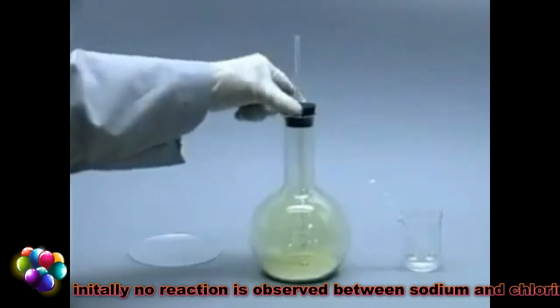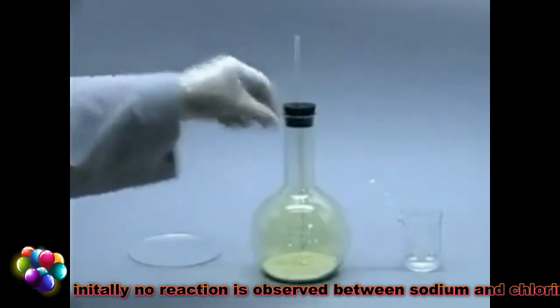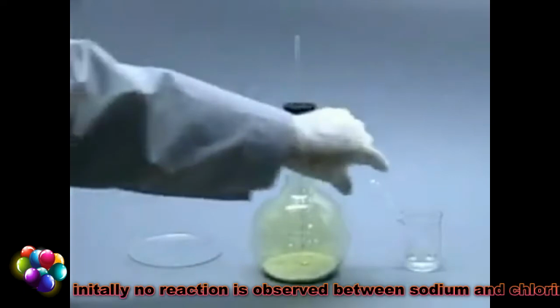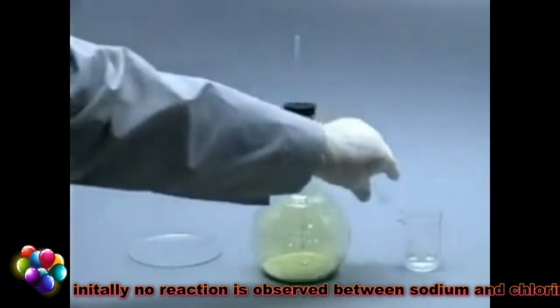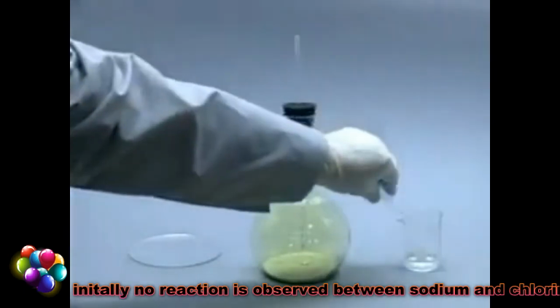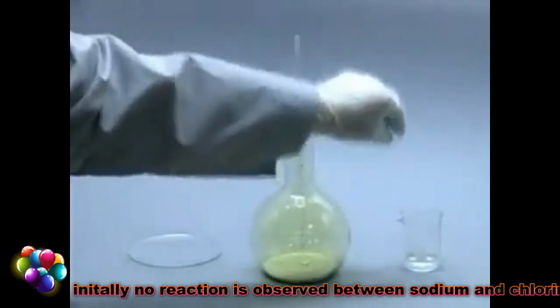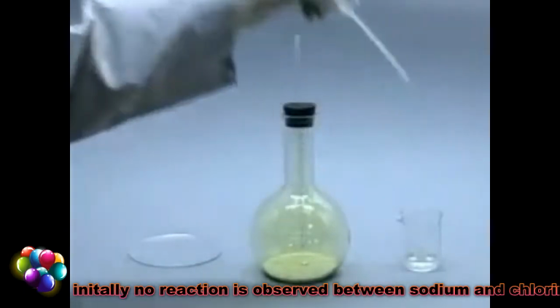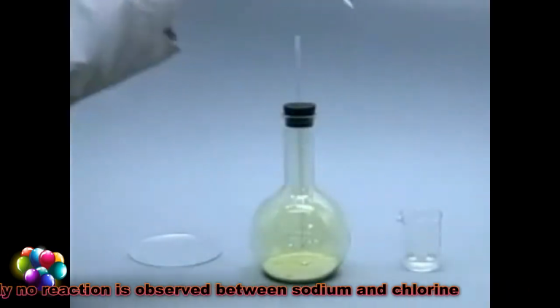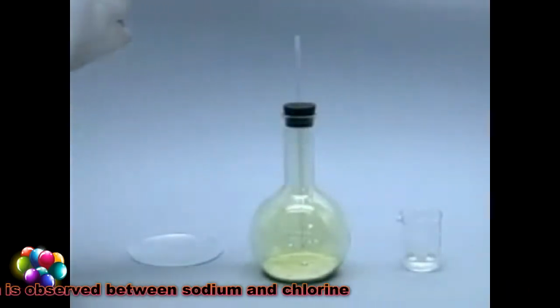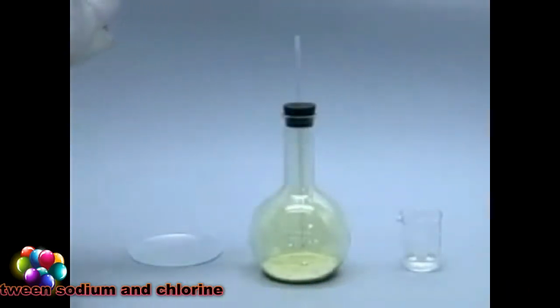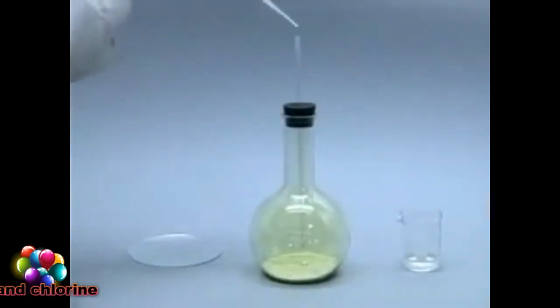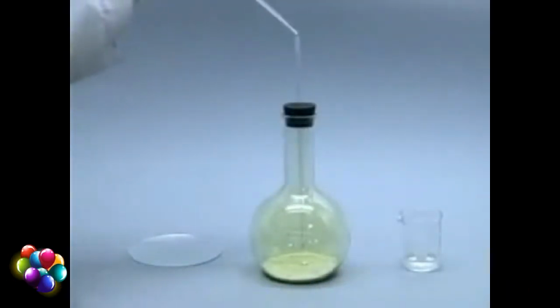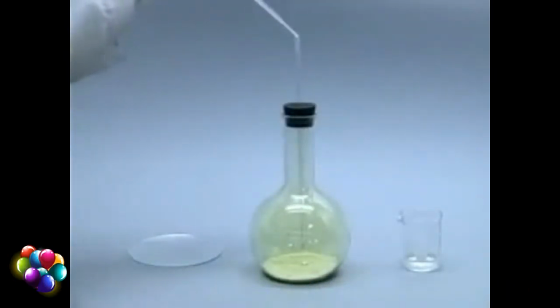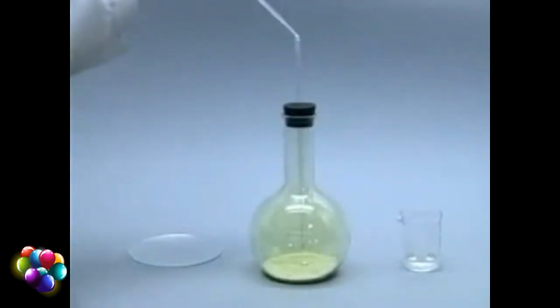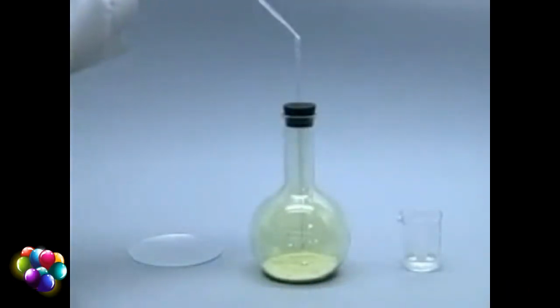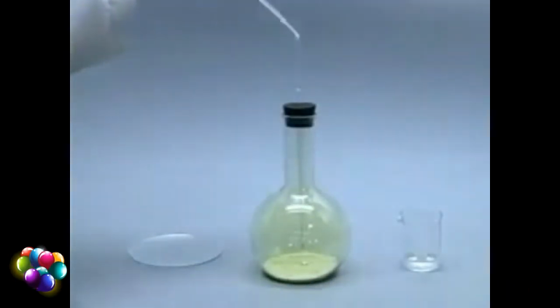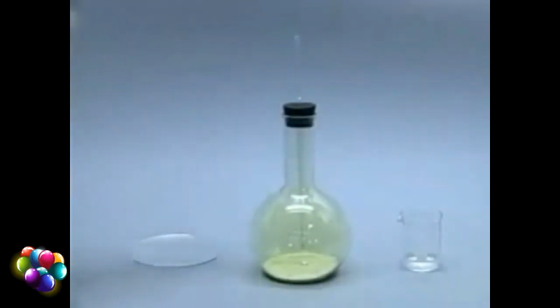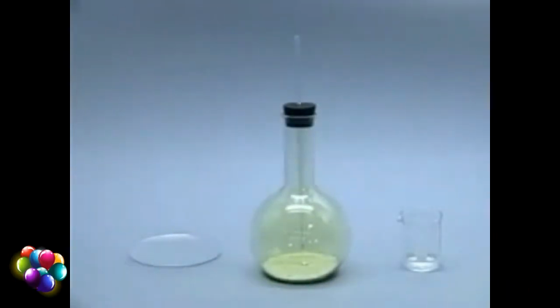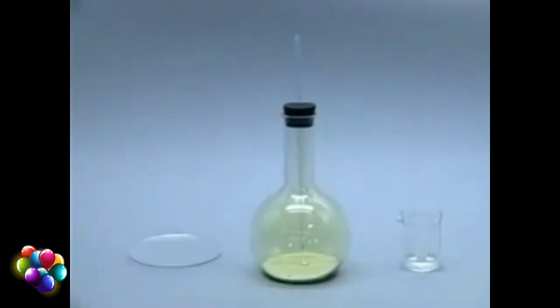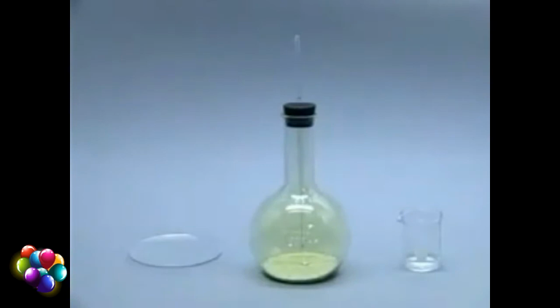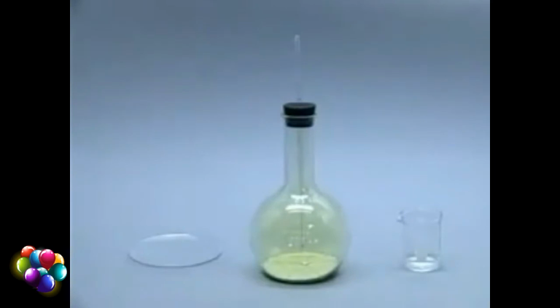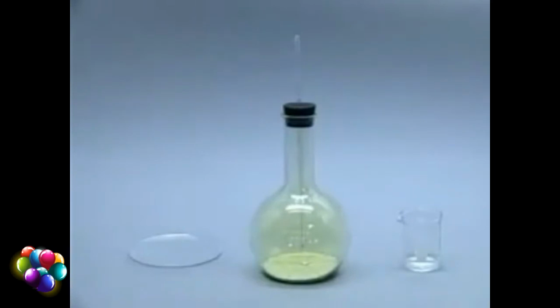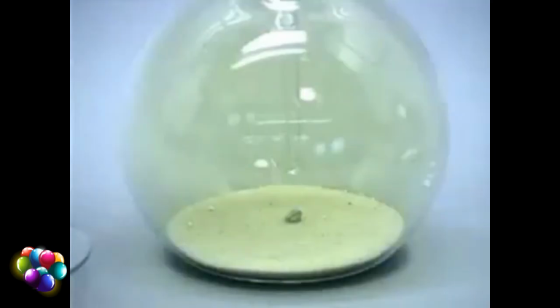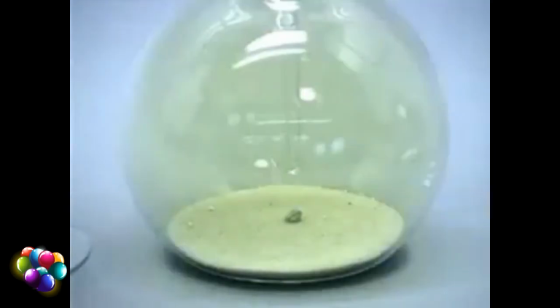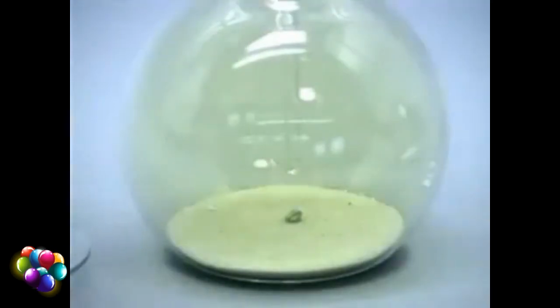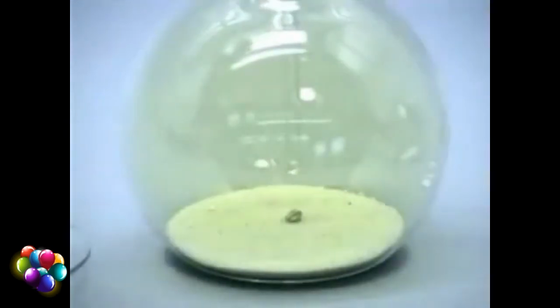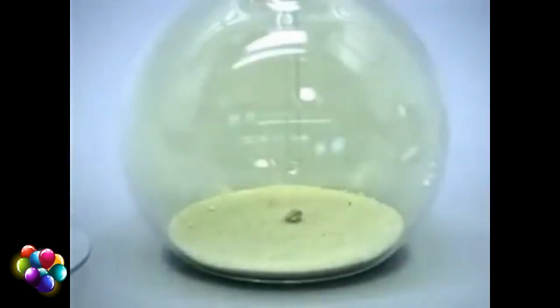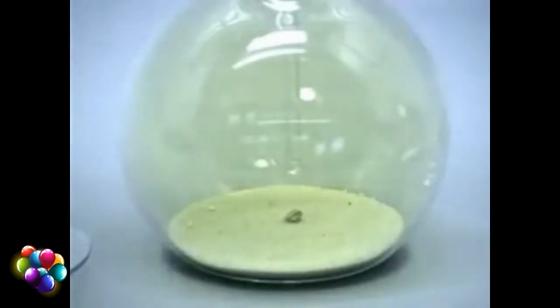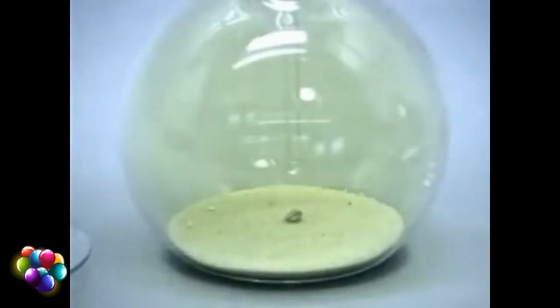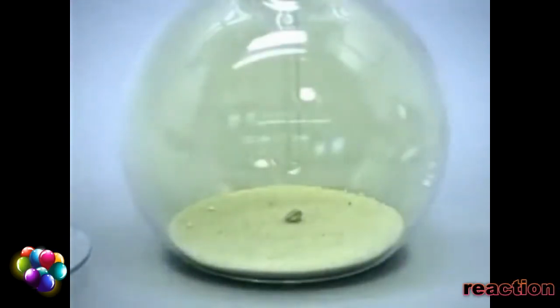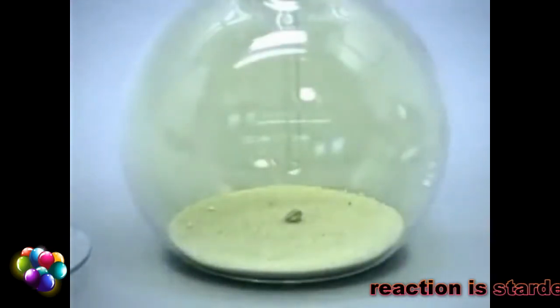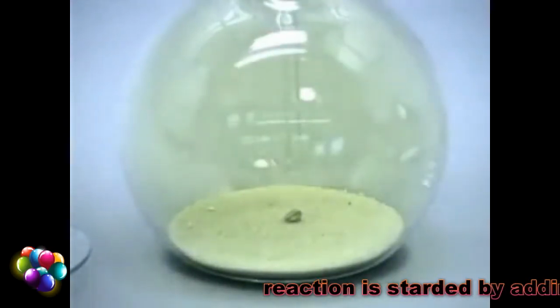Initially, no reaction is observed between the sodium and the chlorine. The reaction will be initiated by adding a drop of water to the sodium.